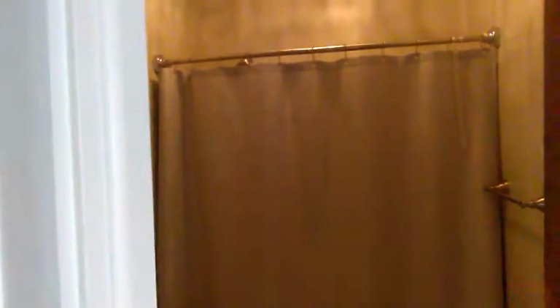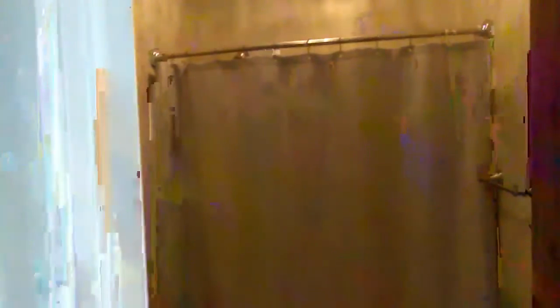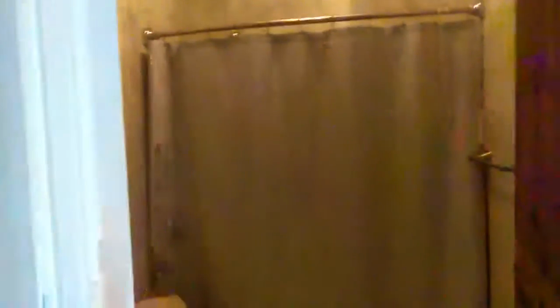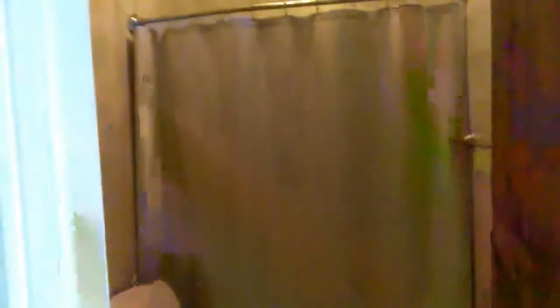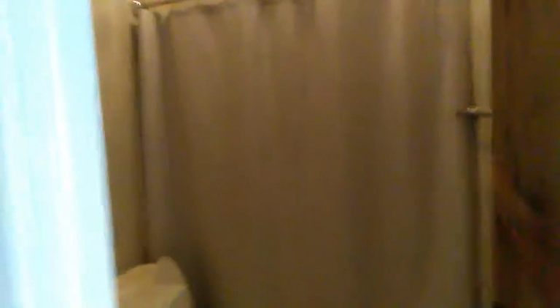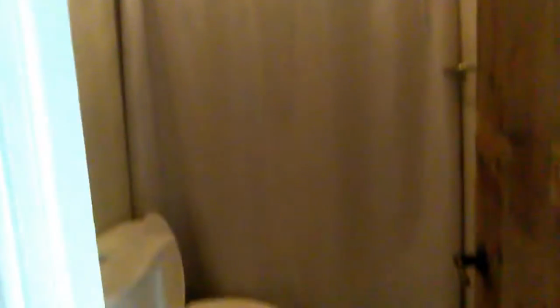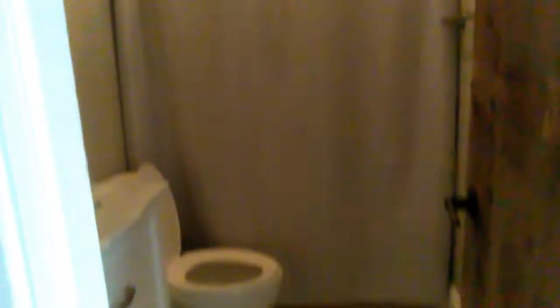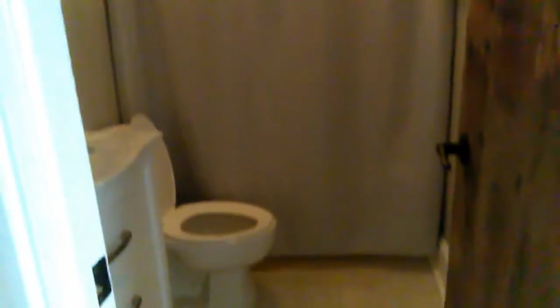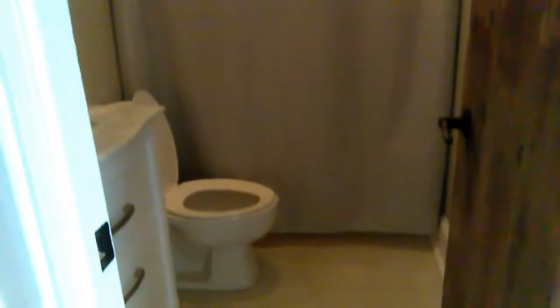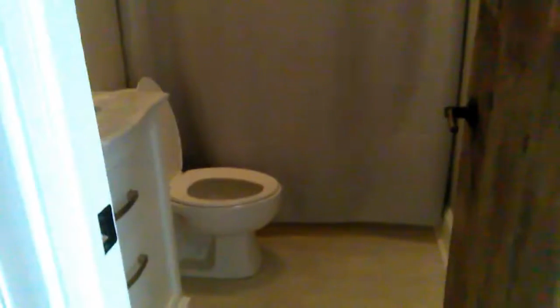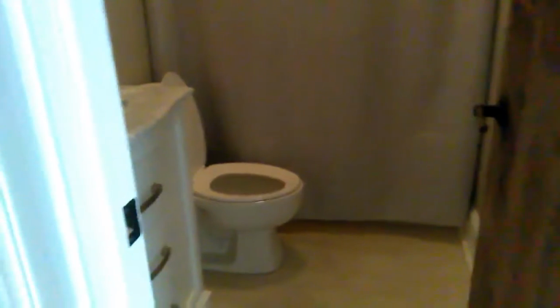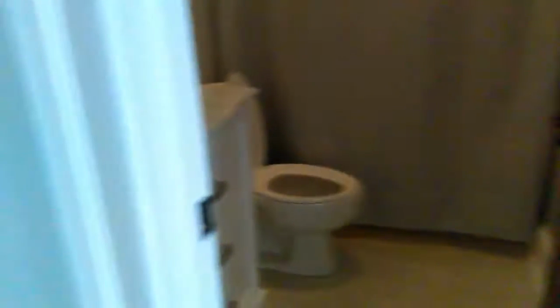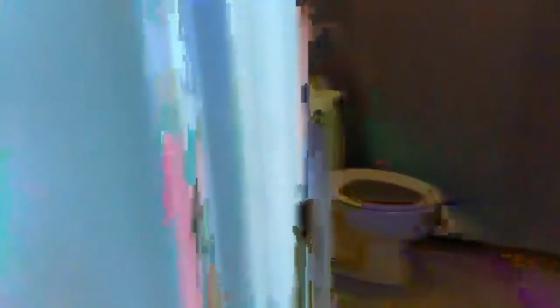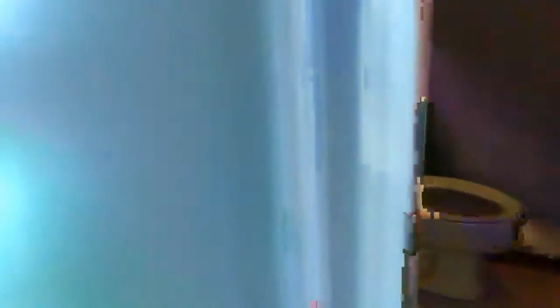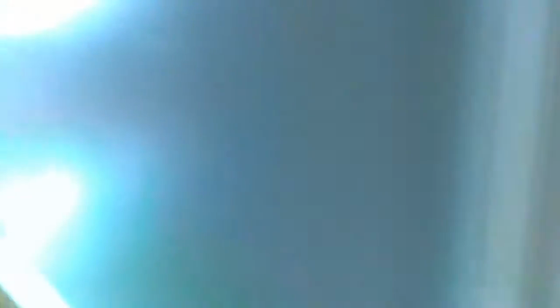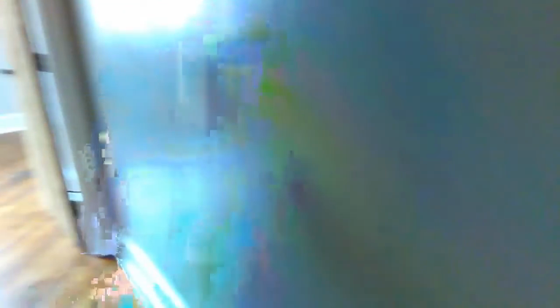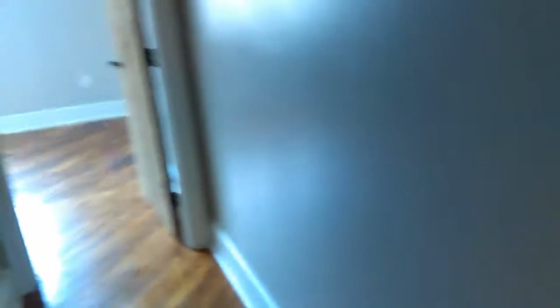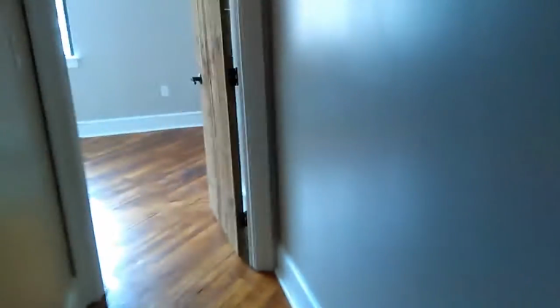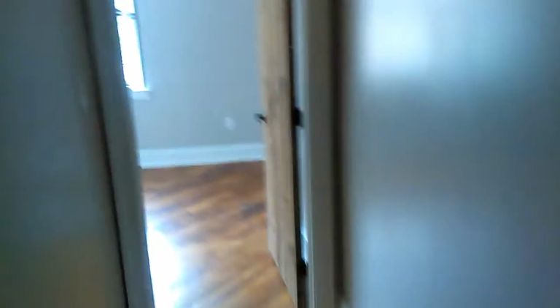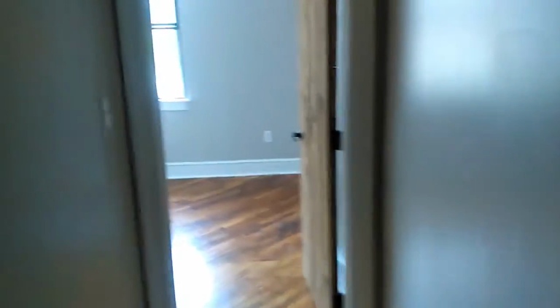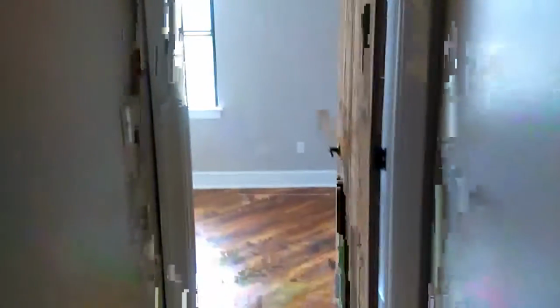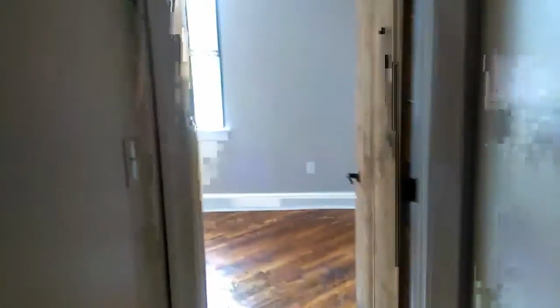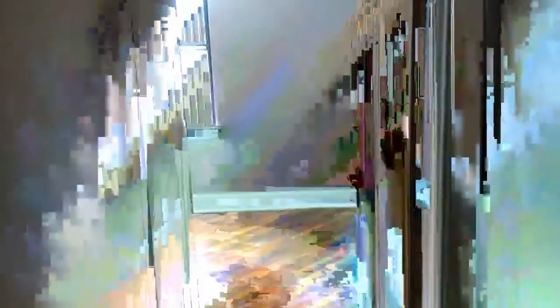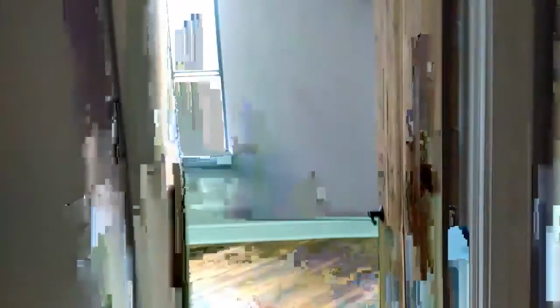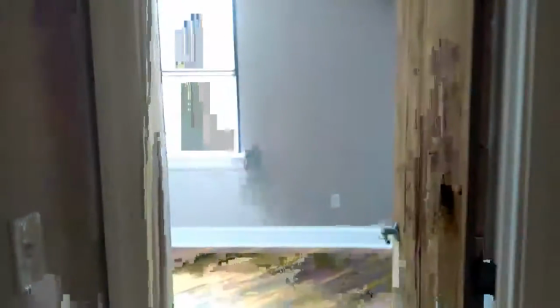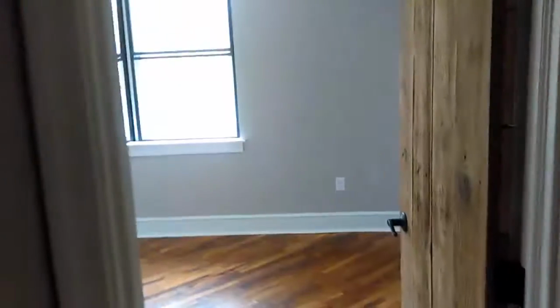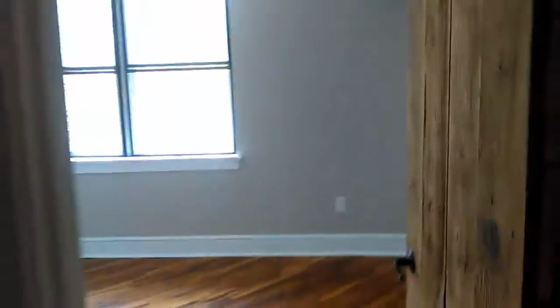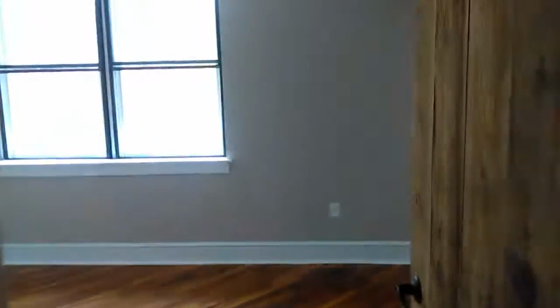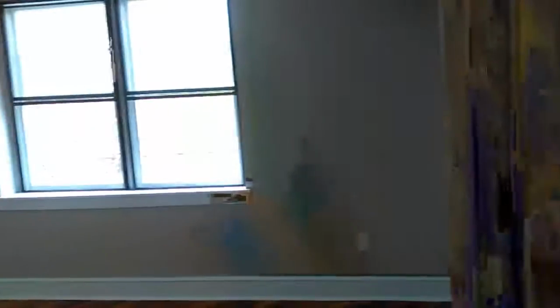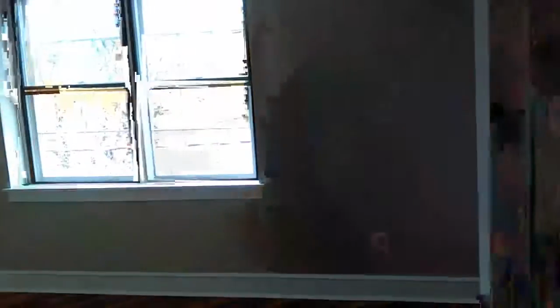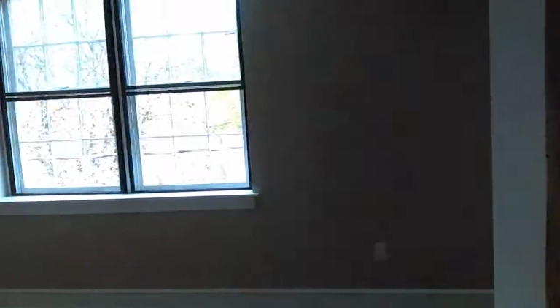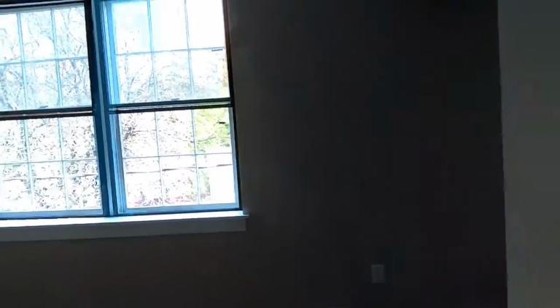One bedroom, or one bathroom — the whole bath. And then back here is the master, which is west-facing, so it has lots of windows.